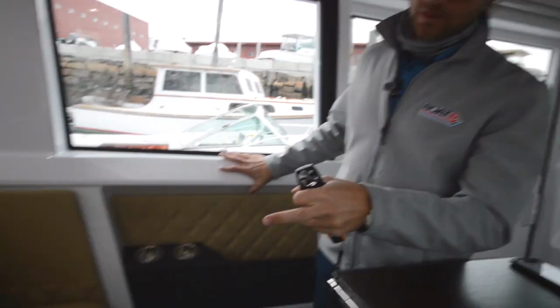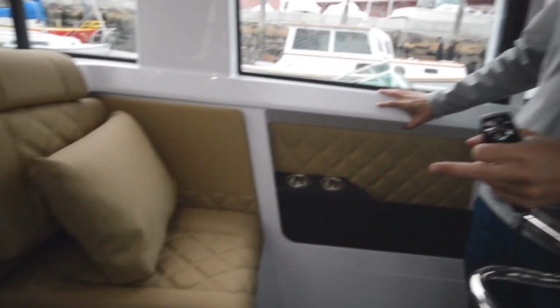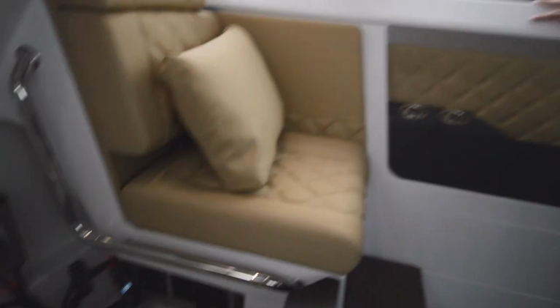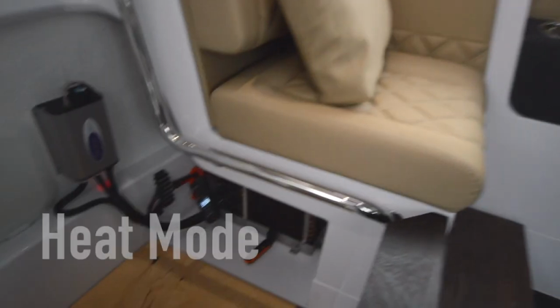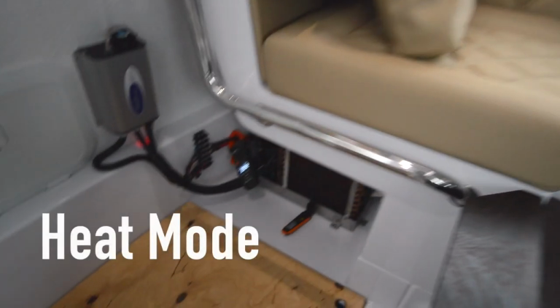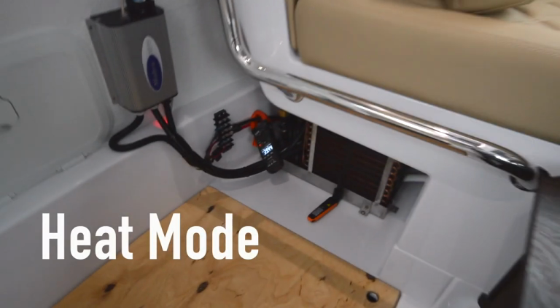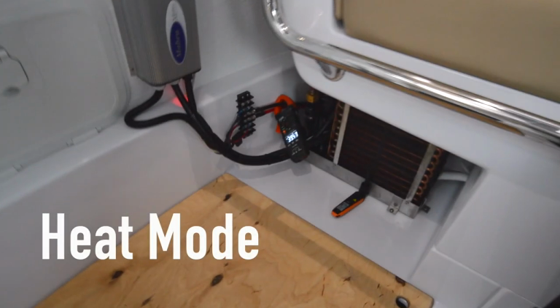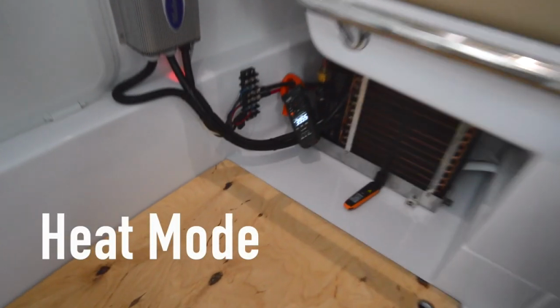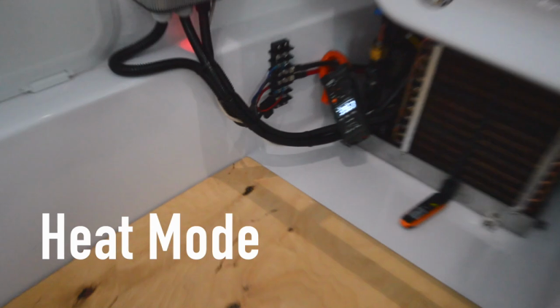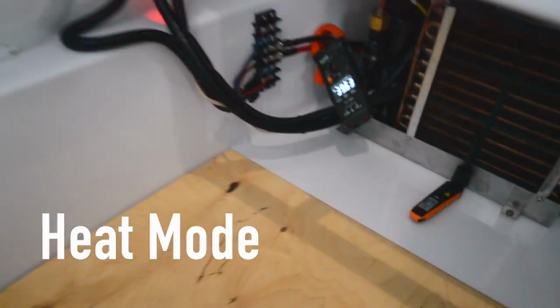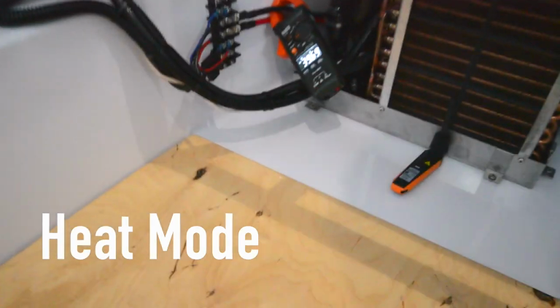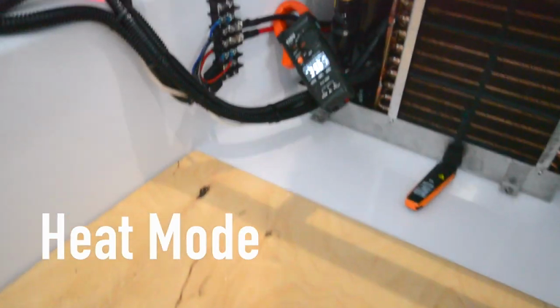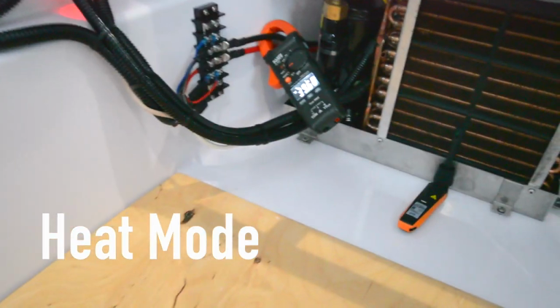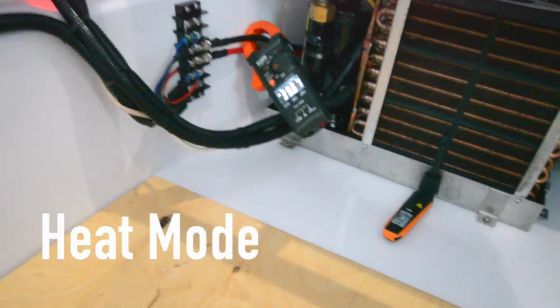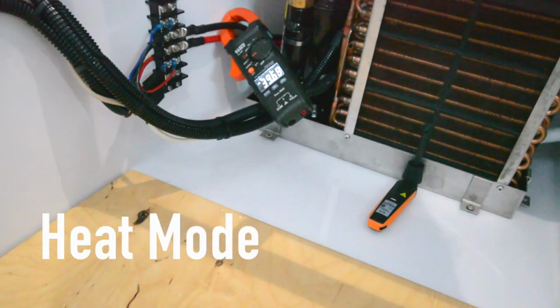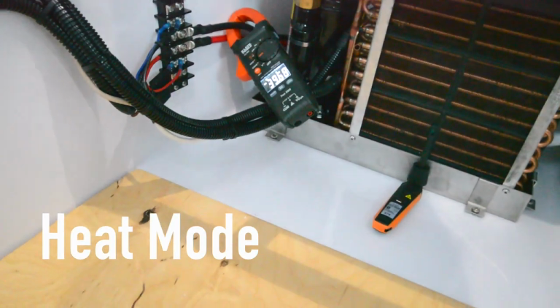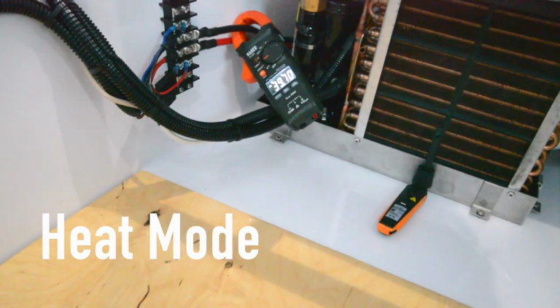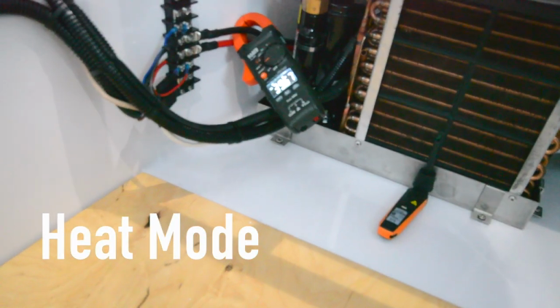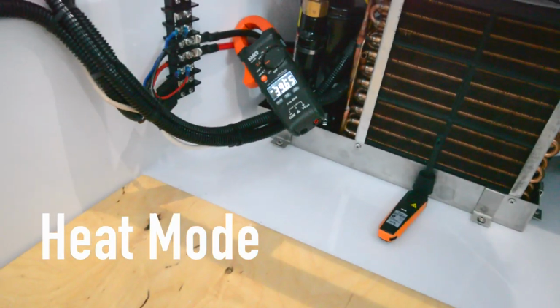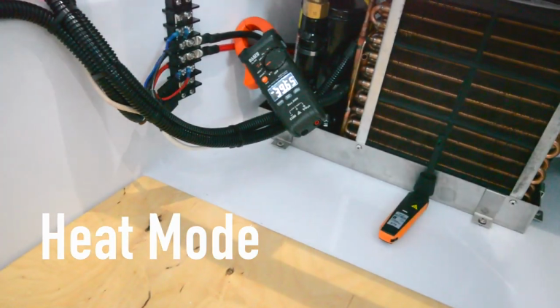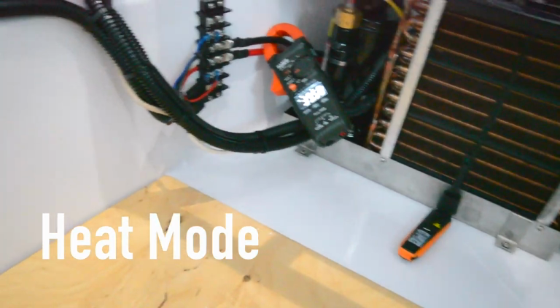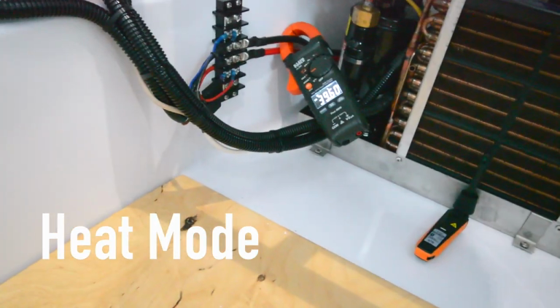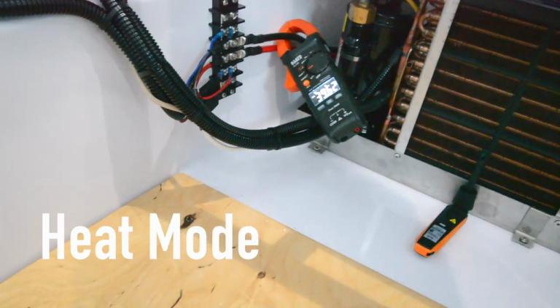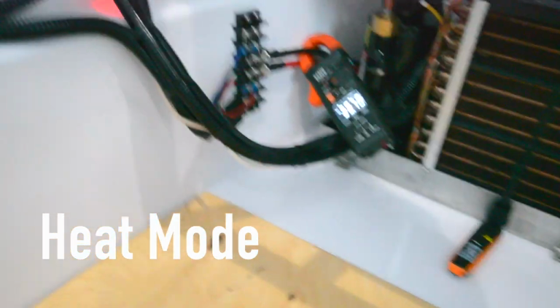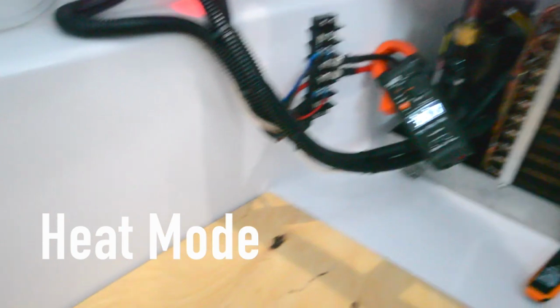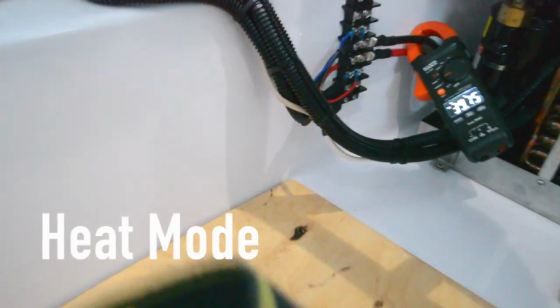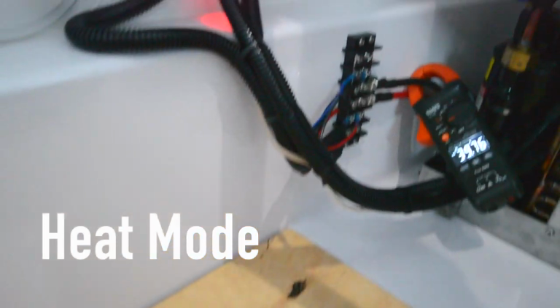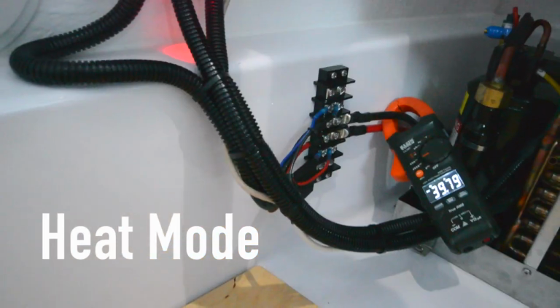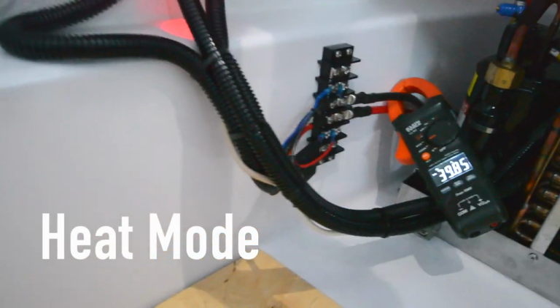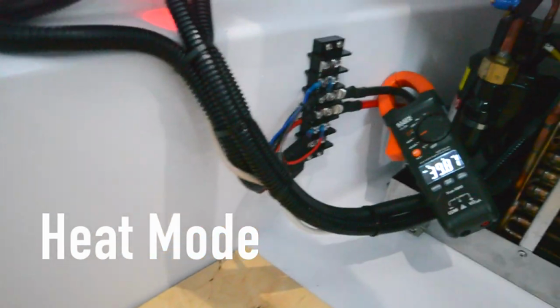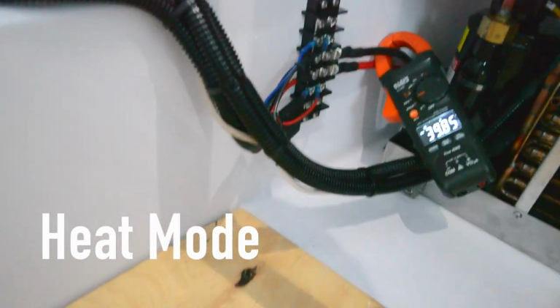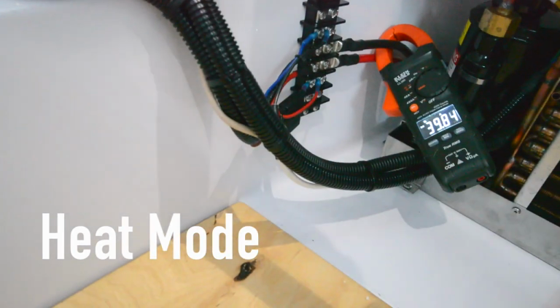We've got our clamping amp meter to show how much current we're drawing — 39 amps. And we've got the Testo temperature and humidity sensor there at the return air grill.